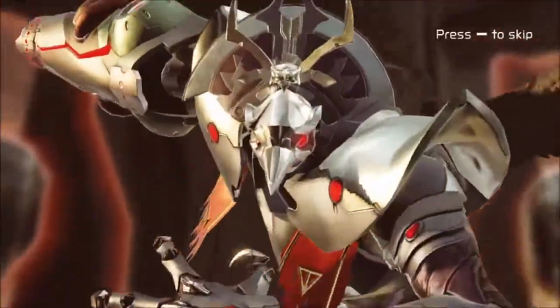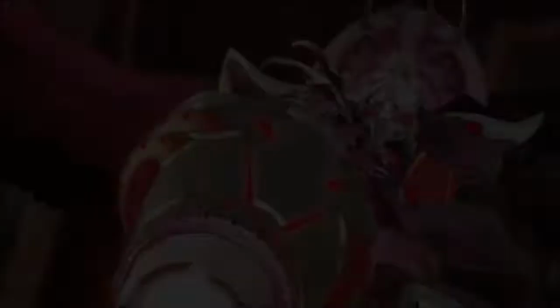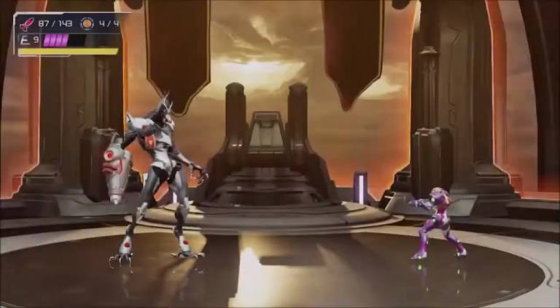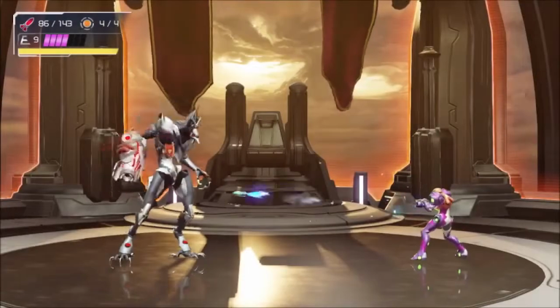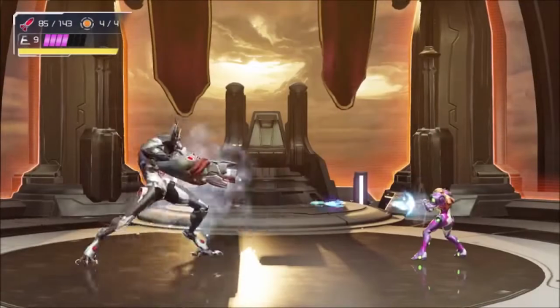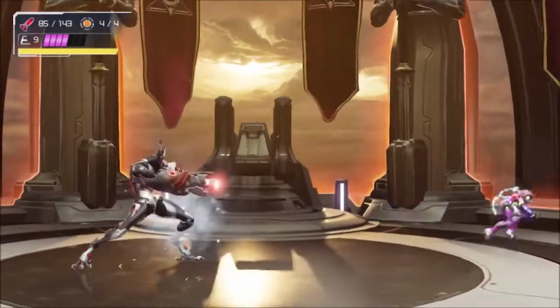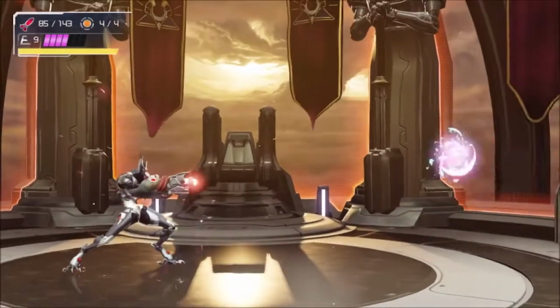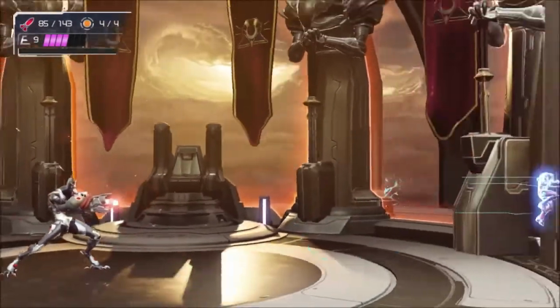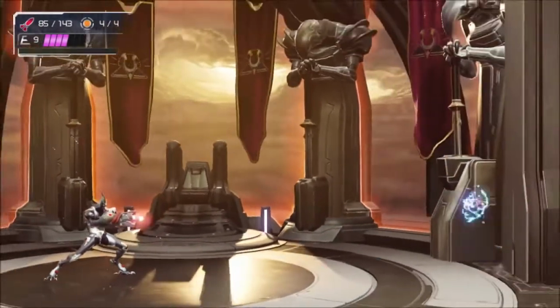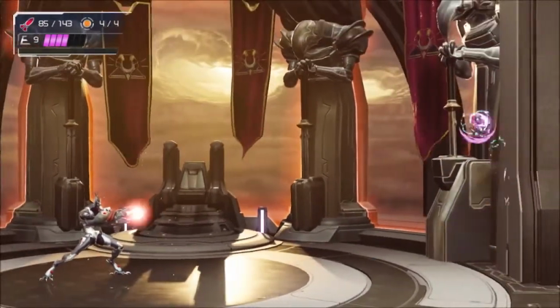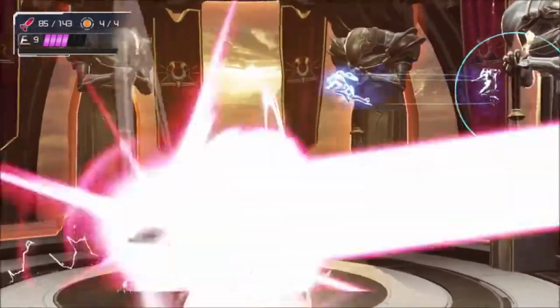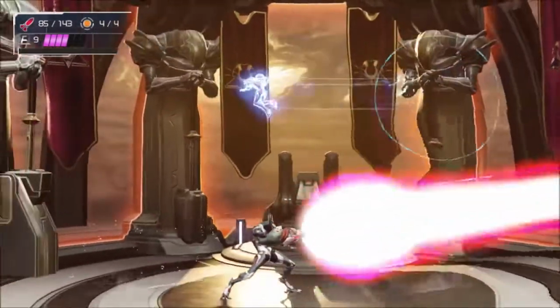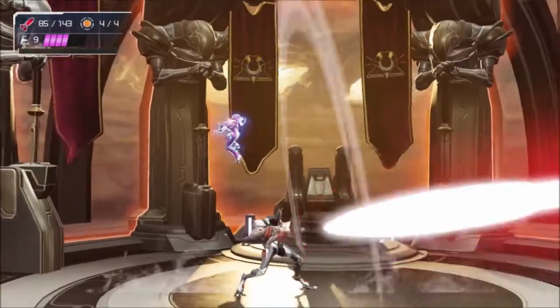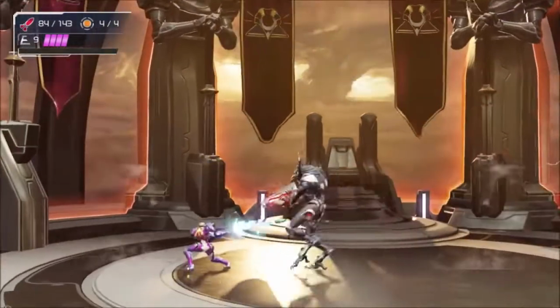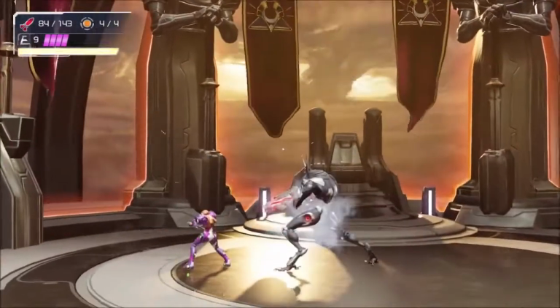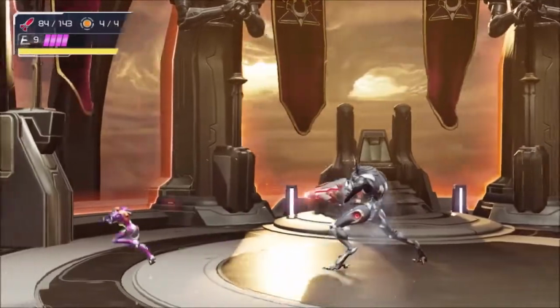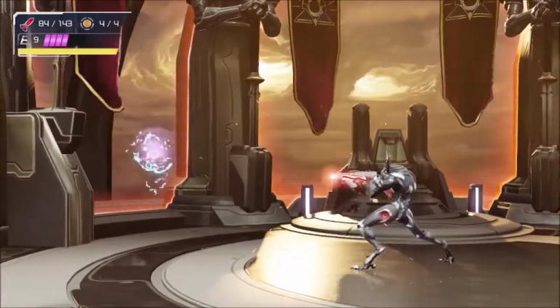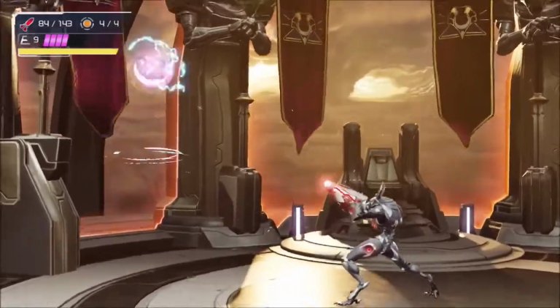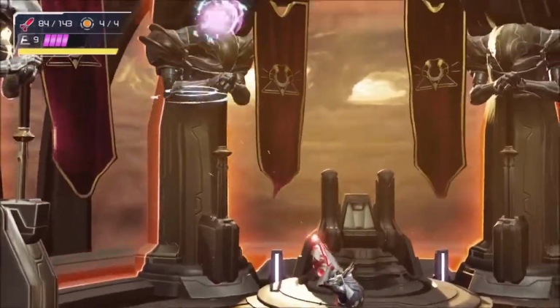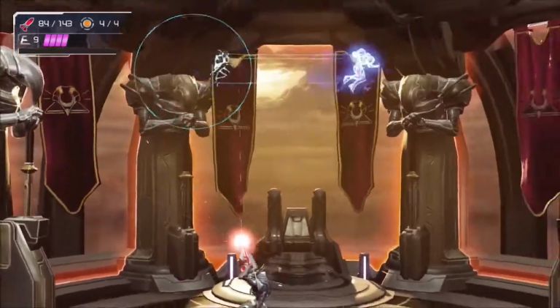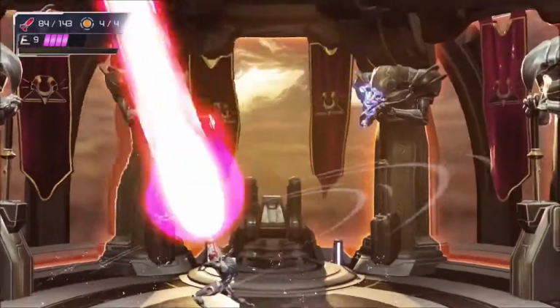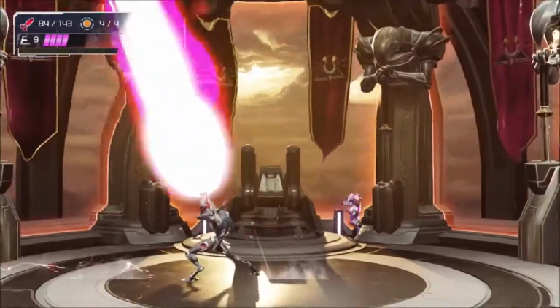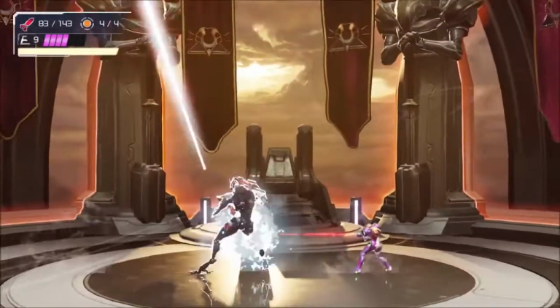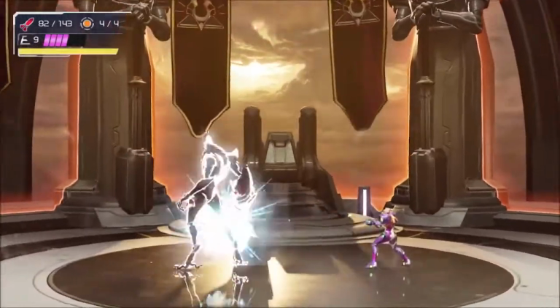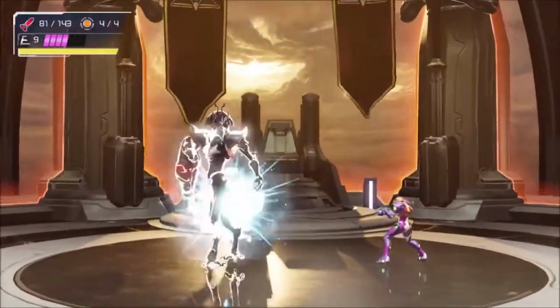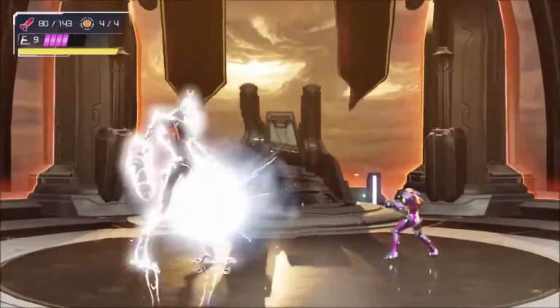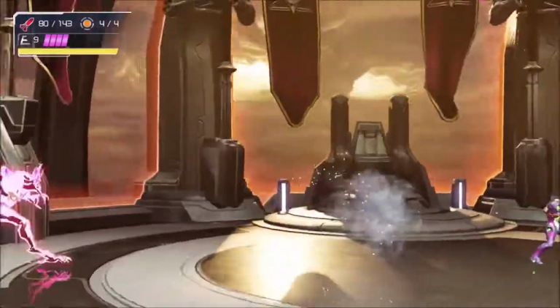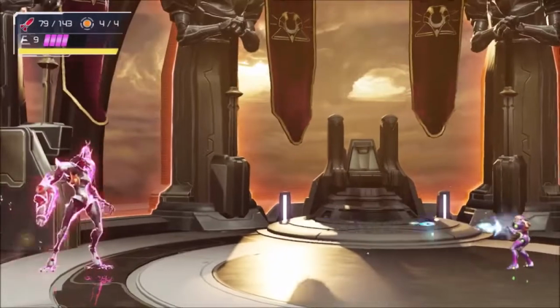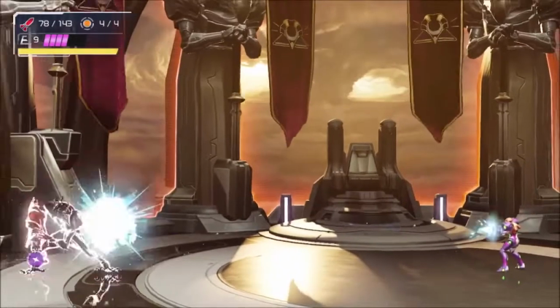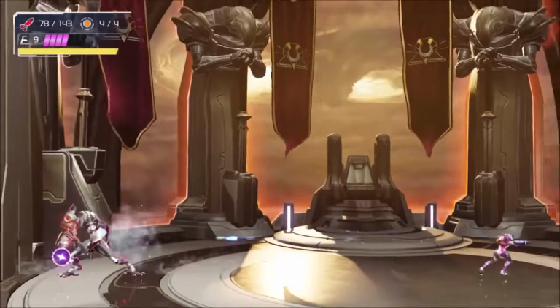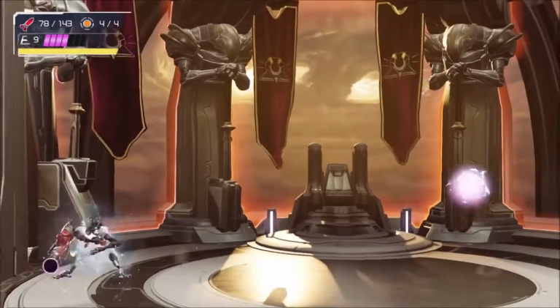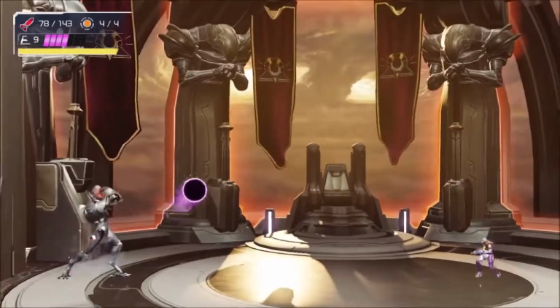Phase 3 has all of the same attacks from phase 1 and about 4 additional tricks. The first being a massive blast that Raven Beak will fire off when he takes a wide stance and aims at Samus with both arms. Wait until the tip of his beam cannon lights up and space jump behind him.